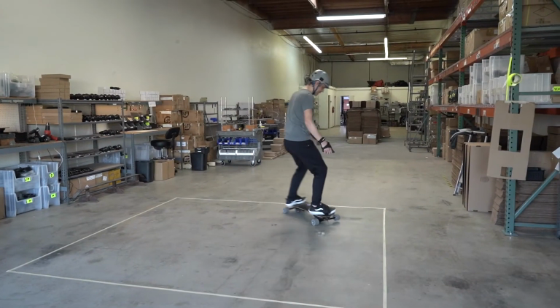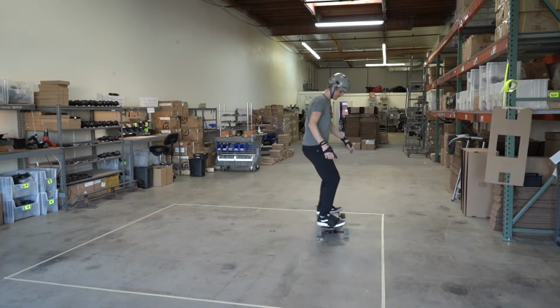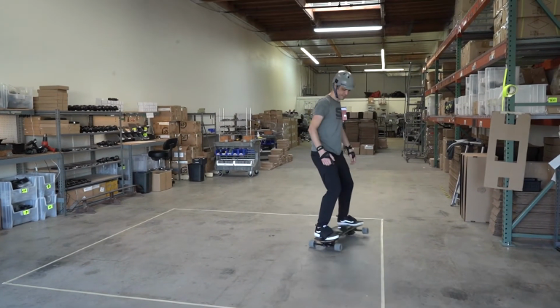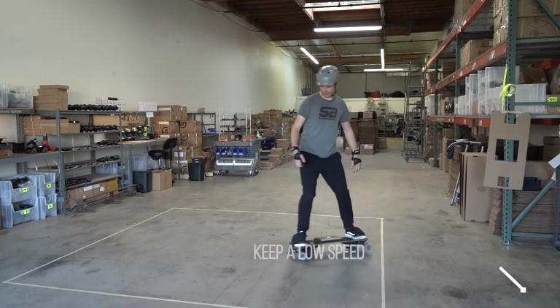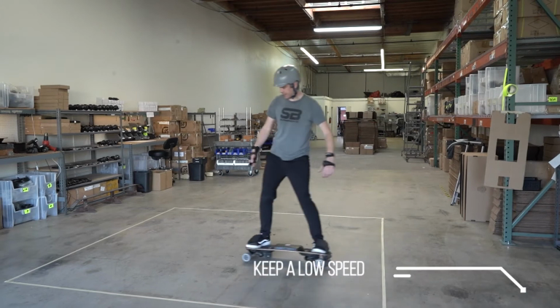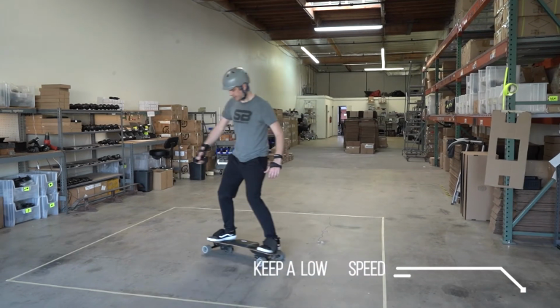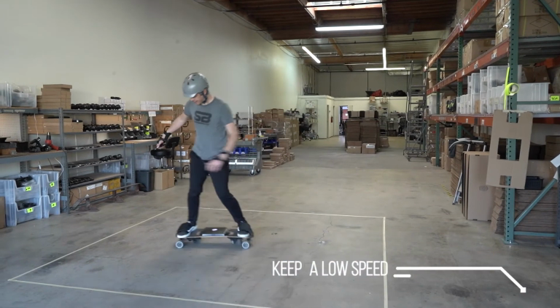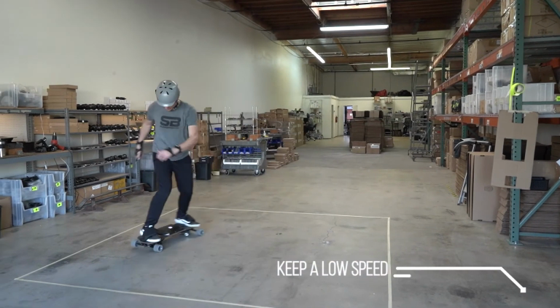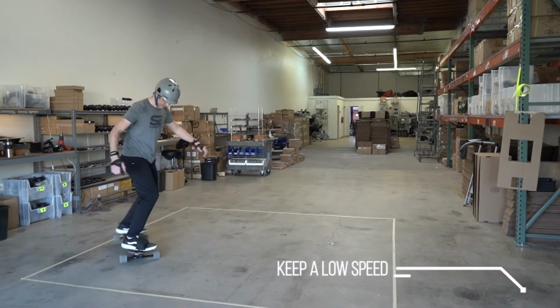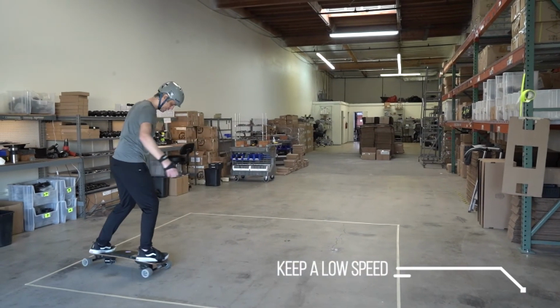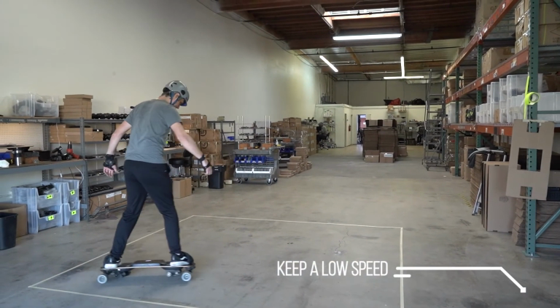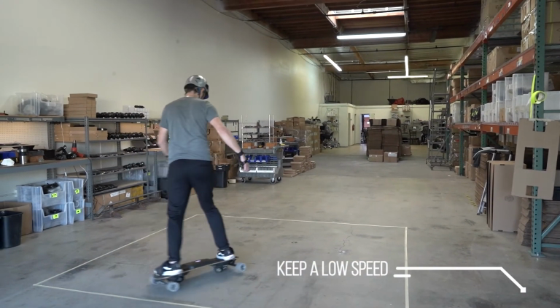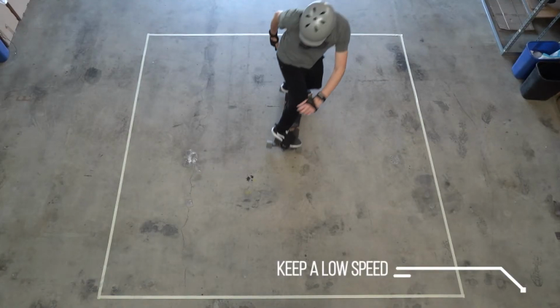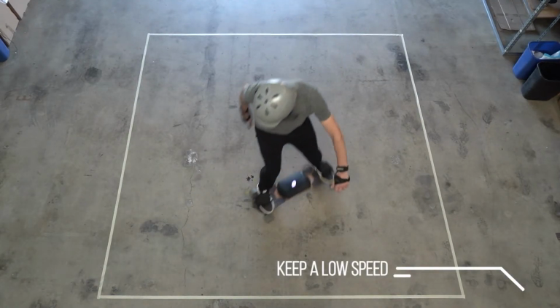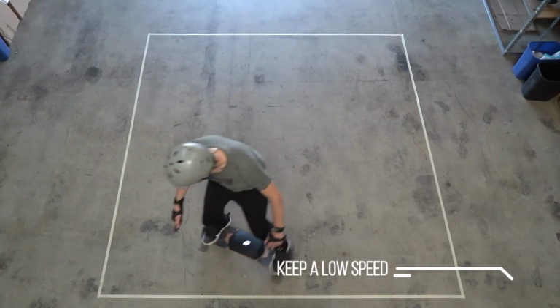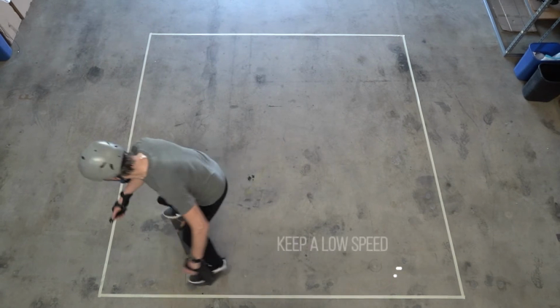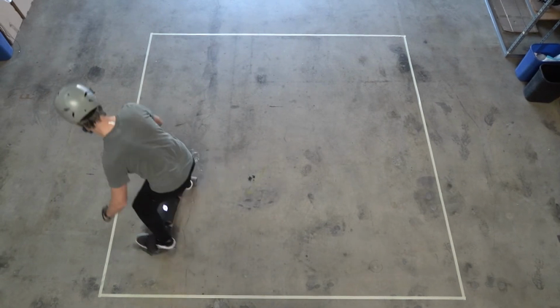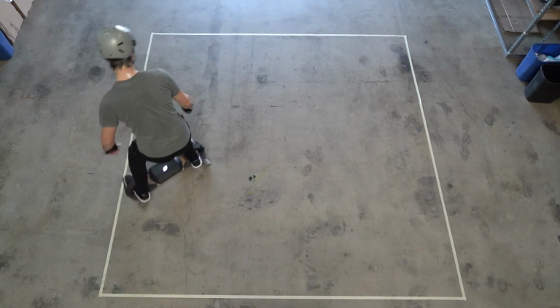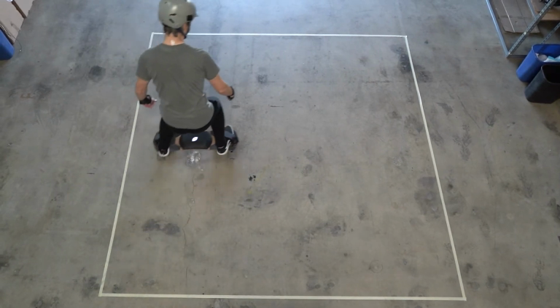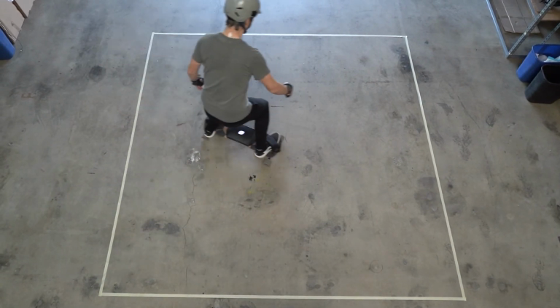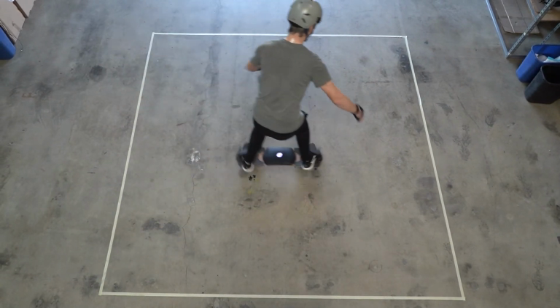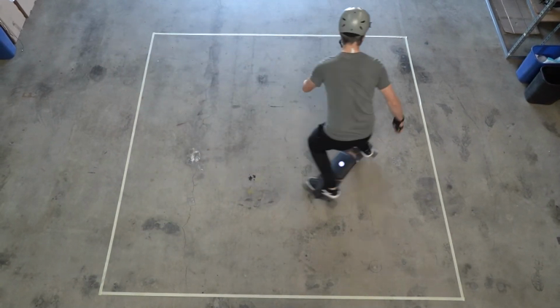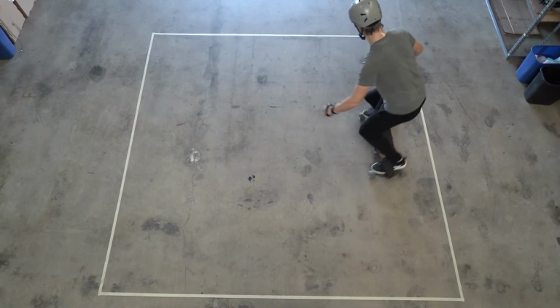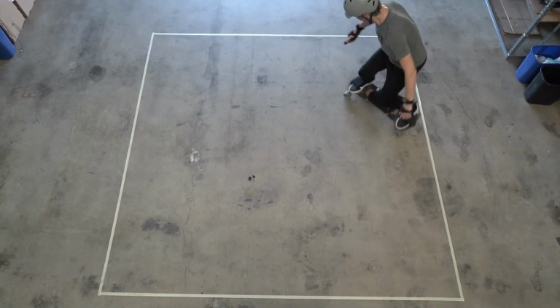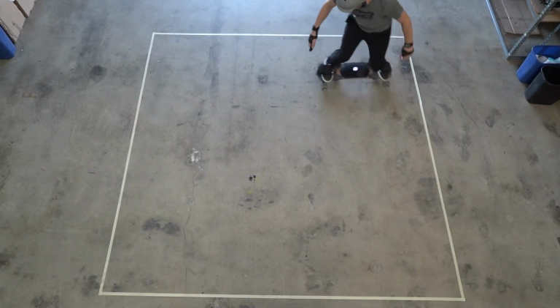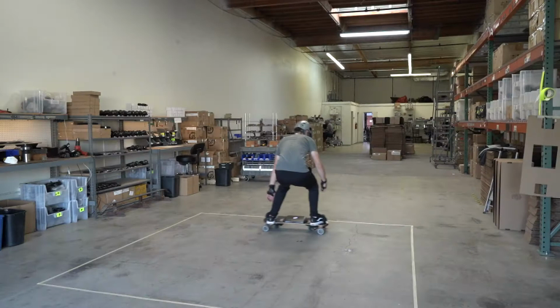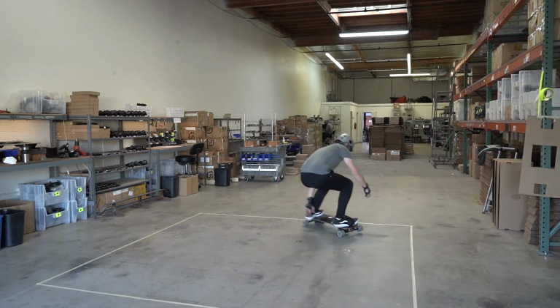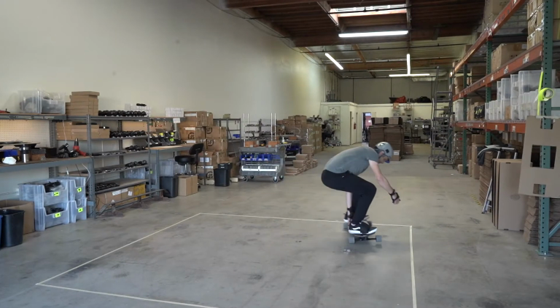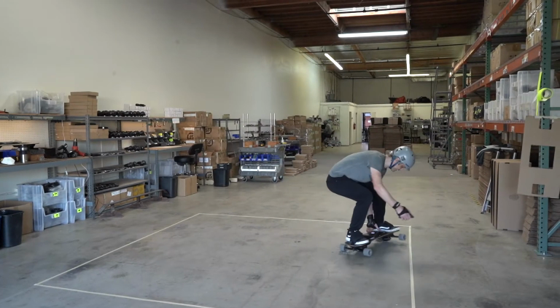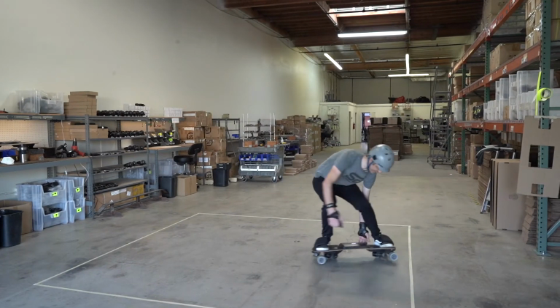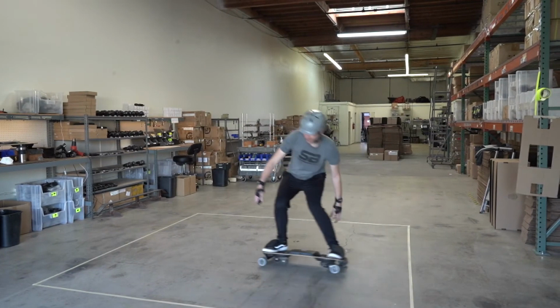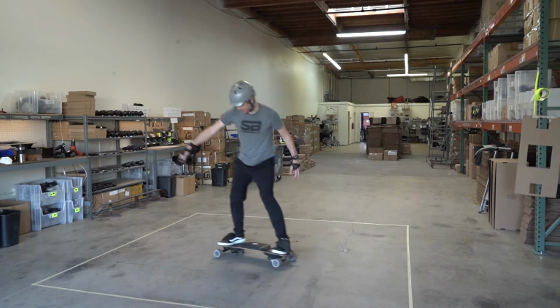As we trace our figure eight, we want to keep a low speed, which is really going to help develop balance since balance at slow speed is much more difficult. Ride these figure eights until they're smooth as butter. Throw in some style or even some grabs as you get more comfortable.